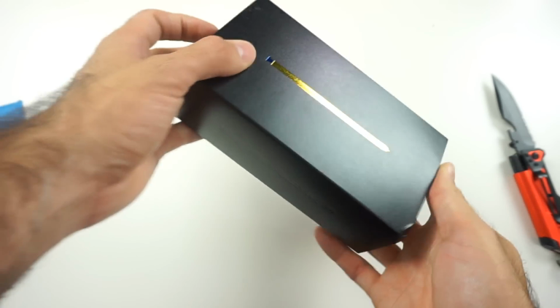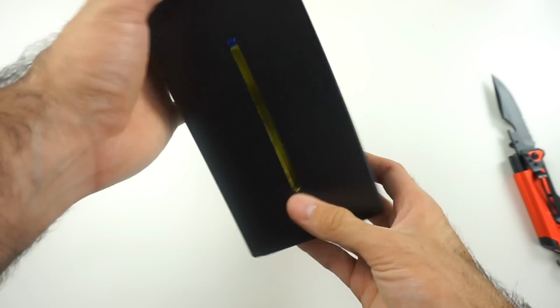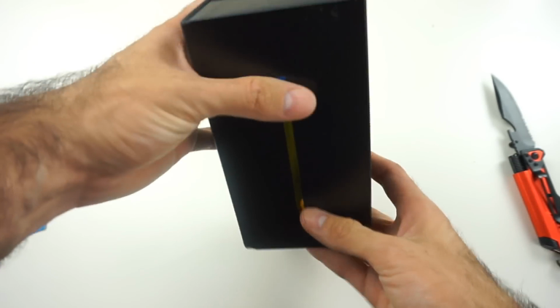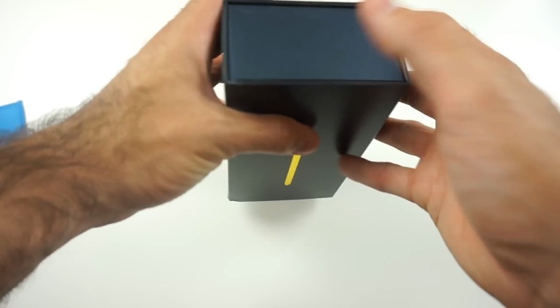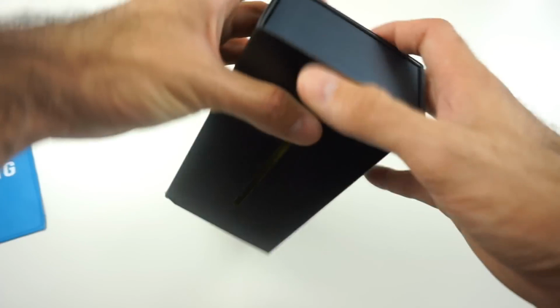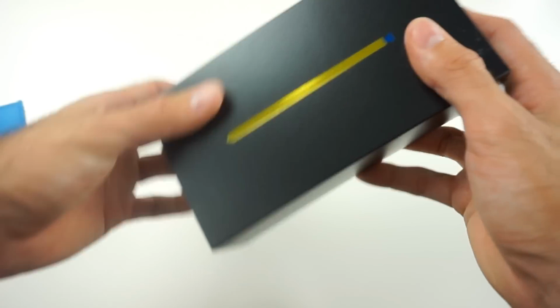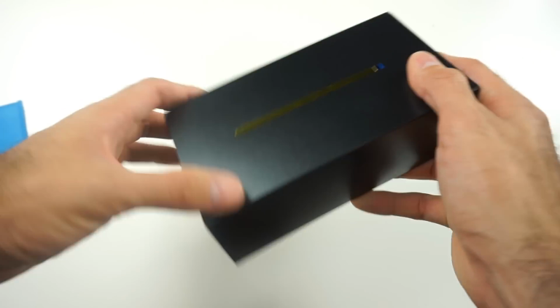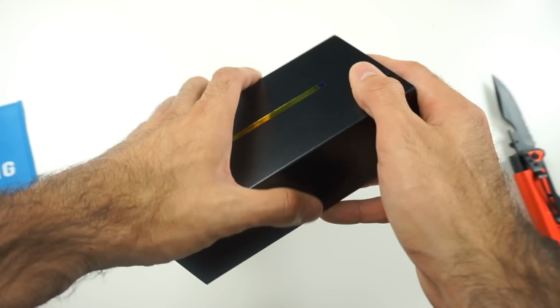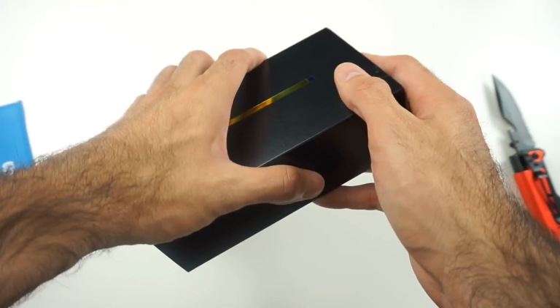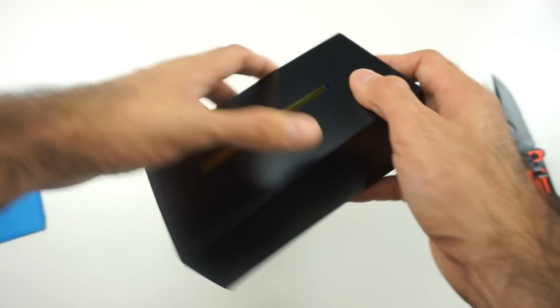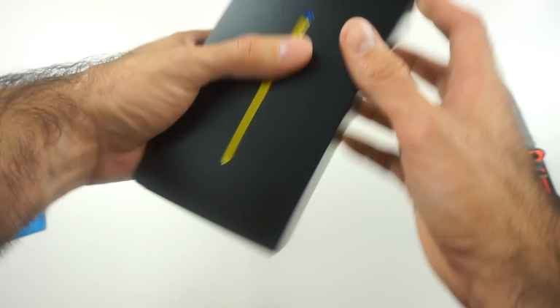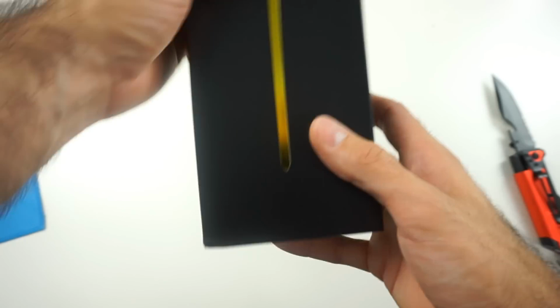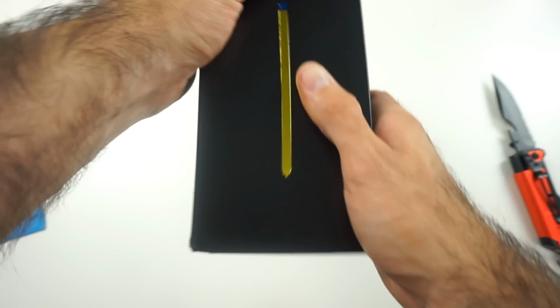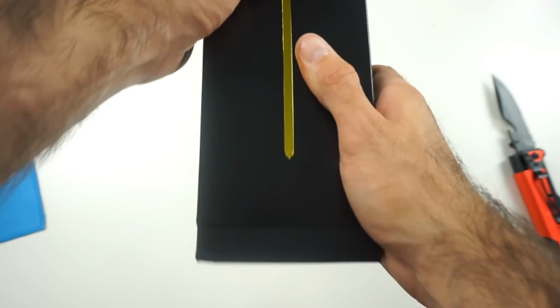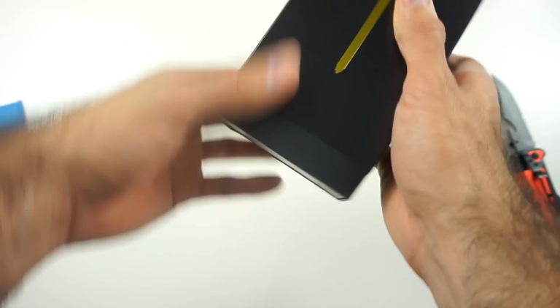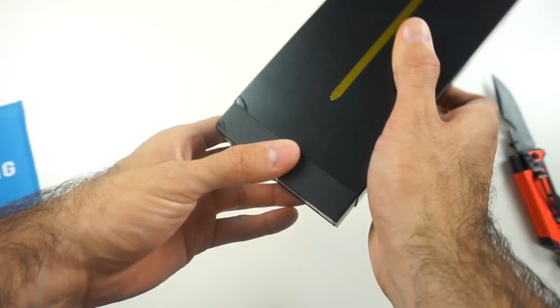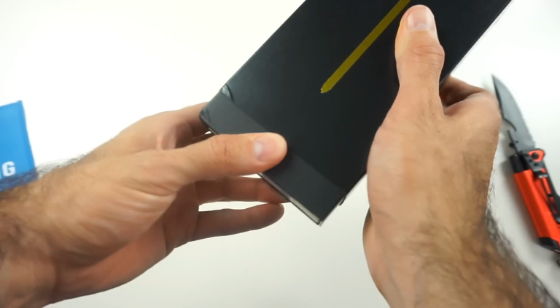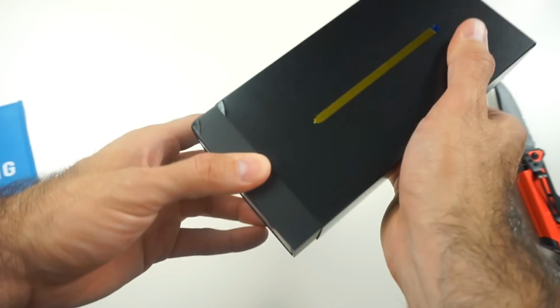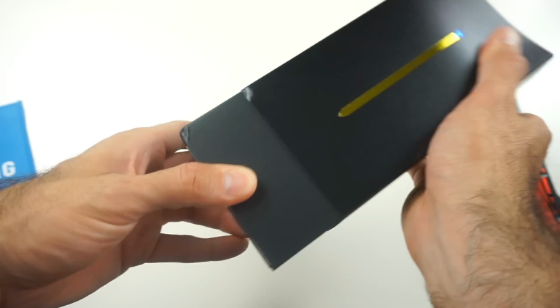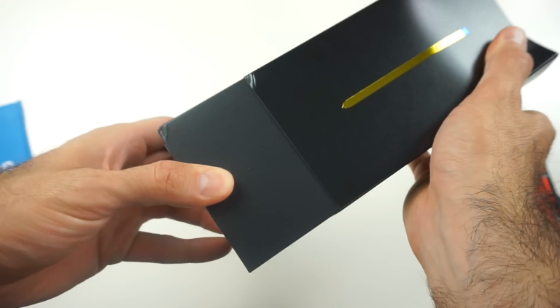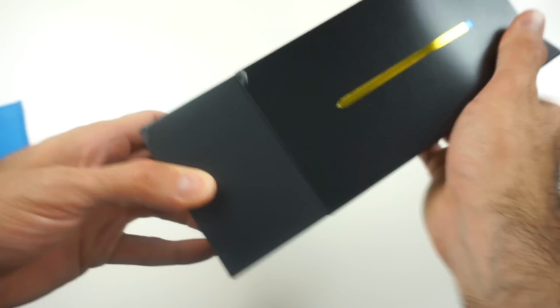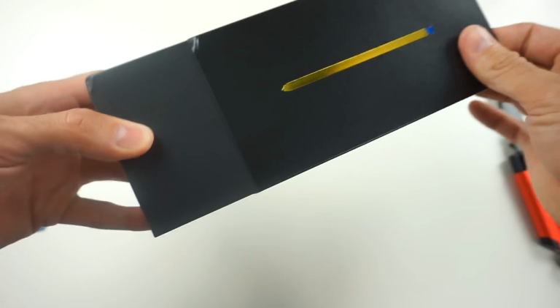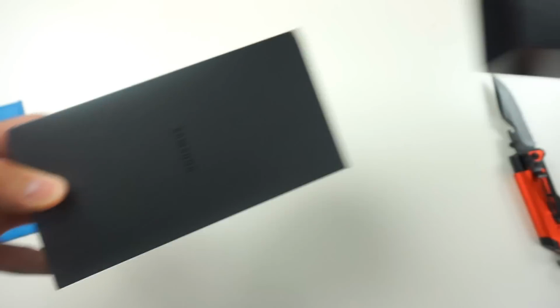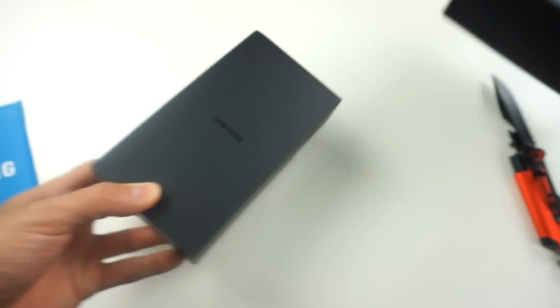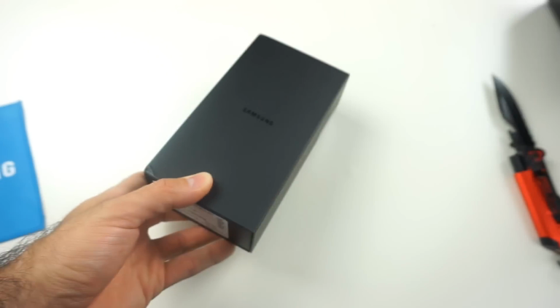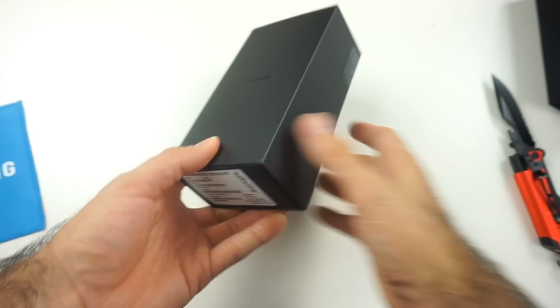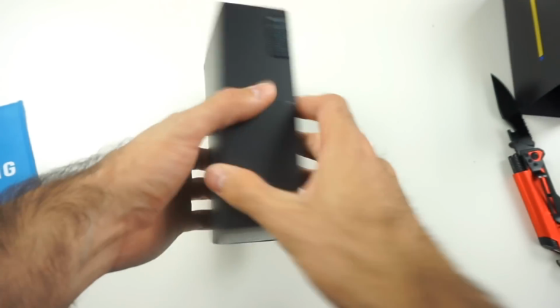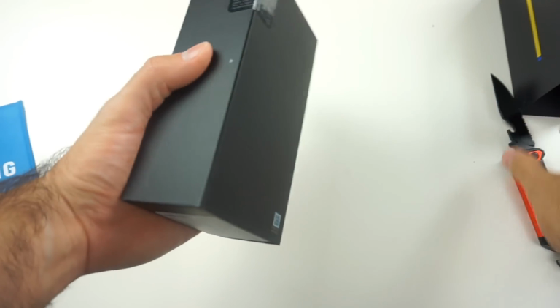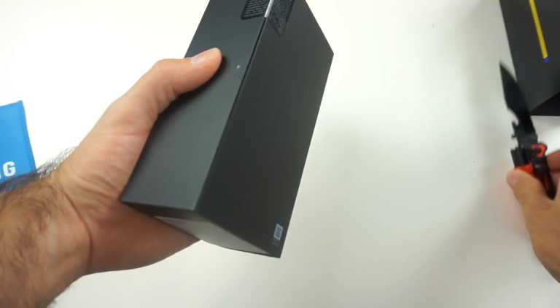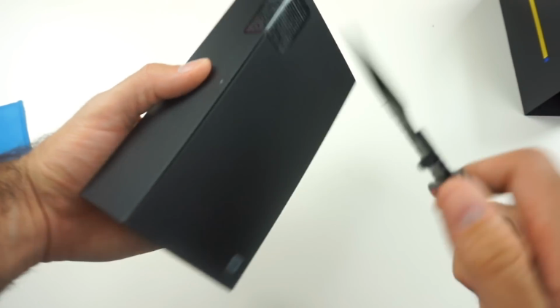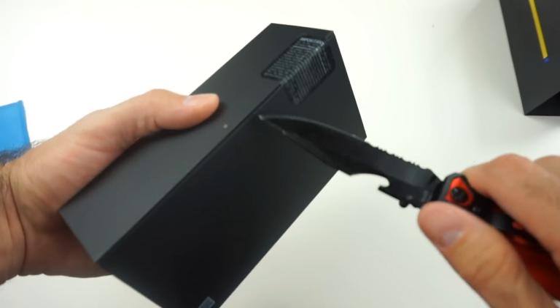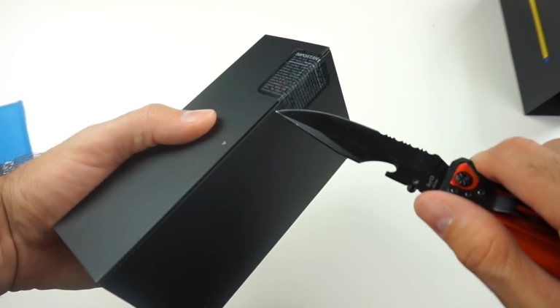So in here we actually have the ocean blue color, 128 gigabytes. Let's cut it open.